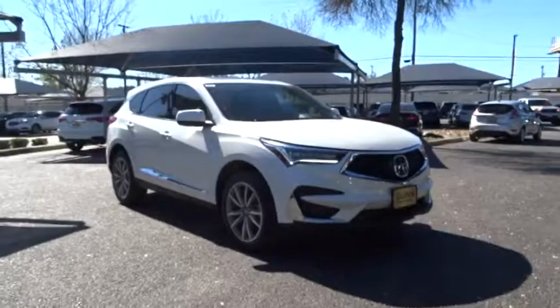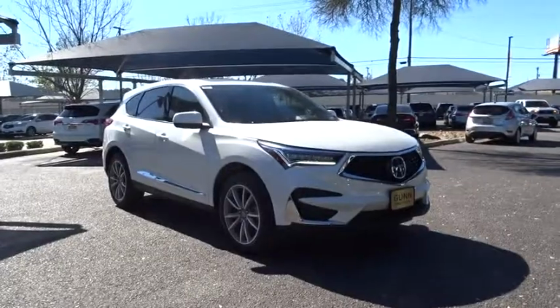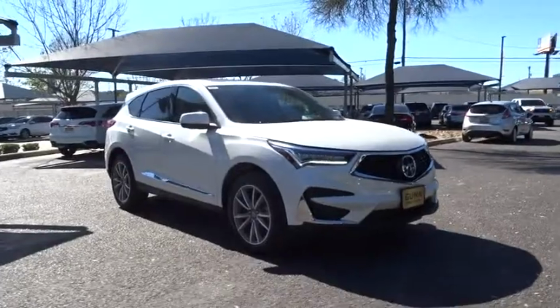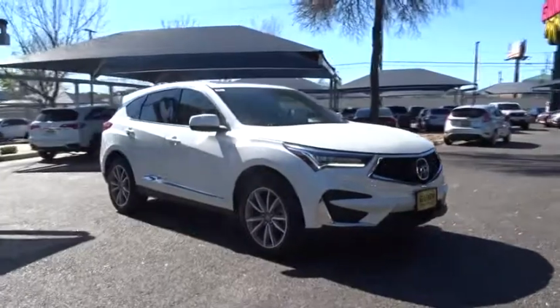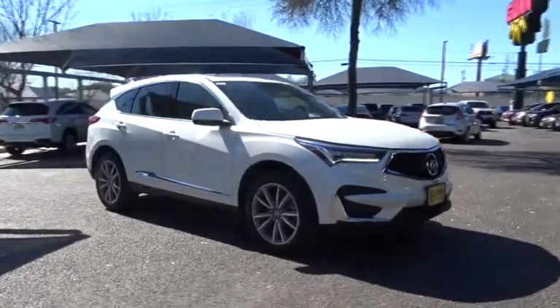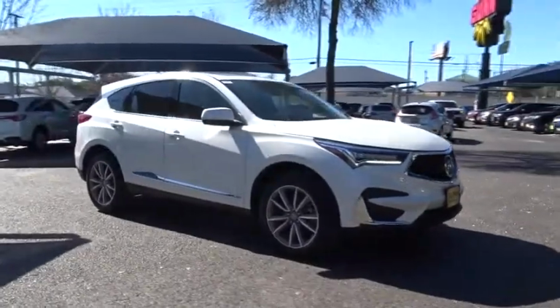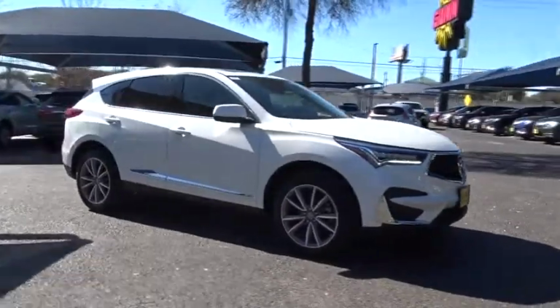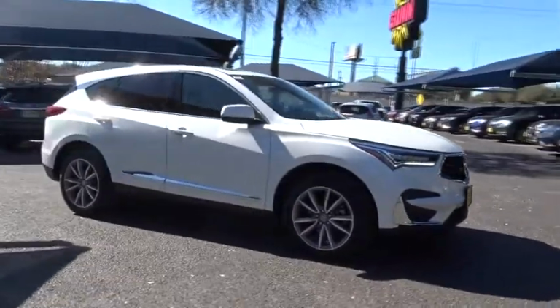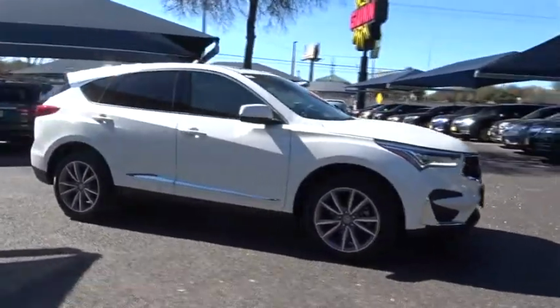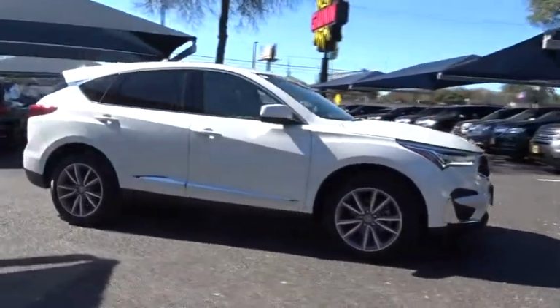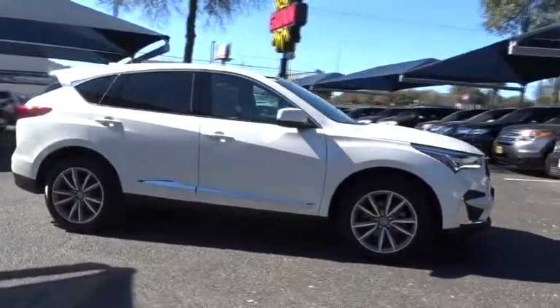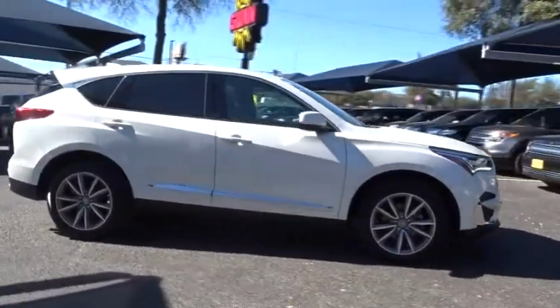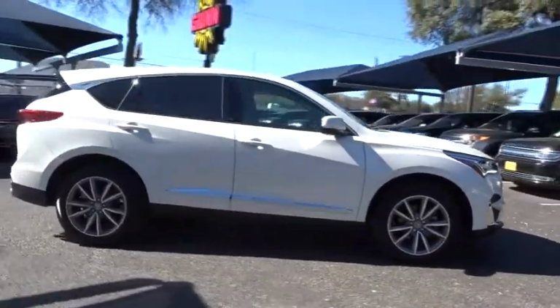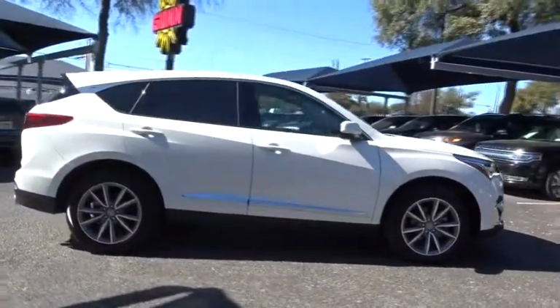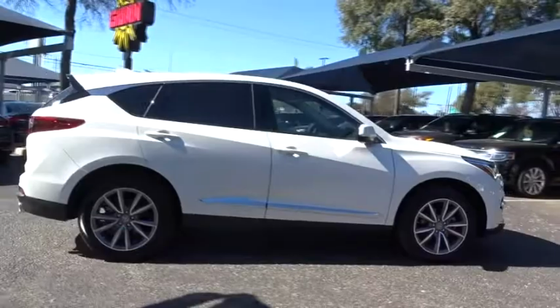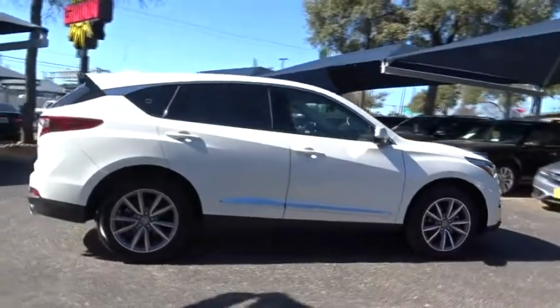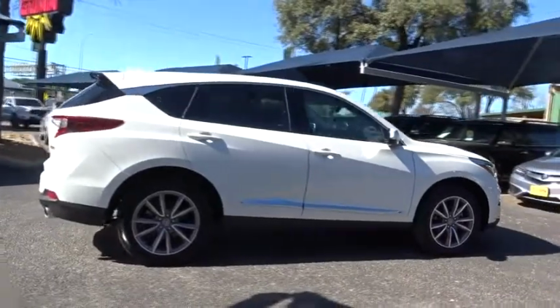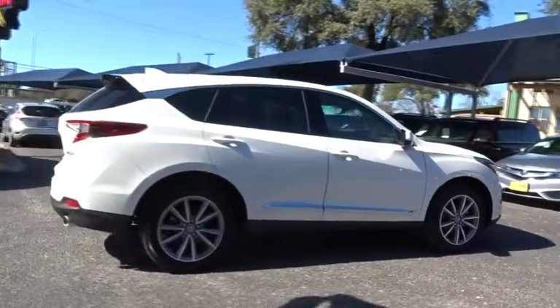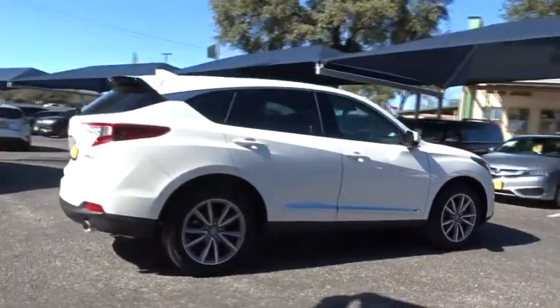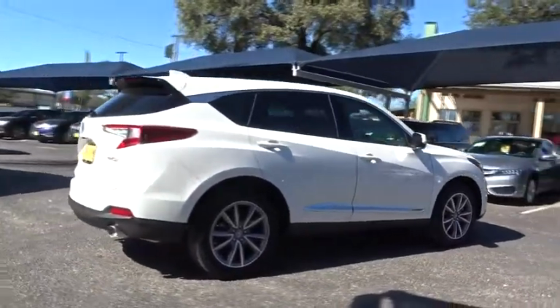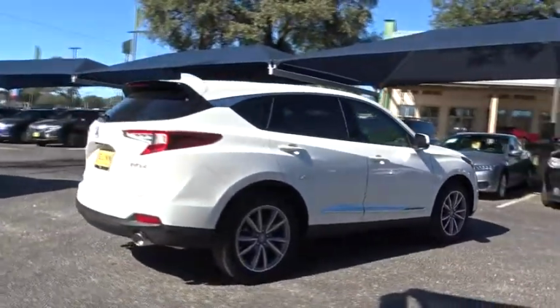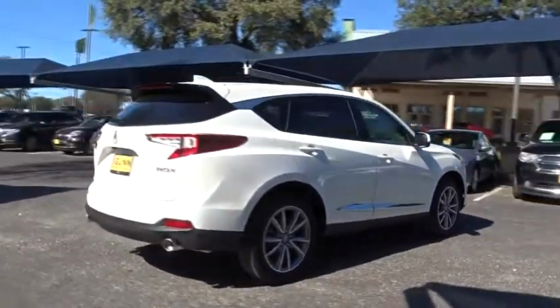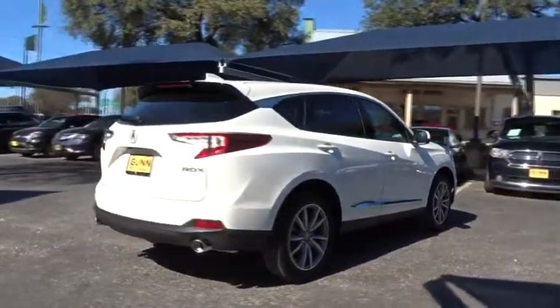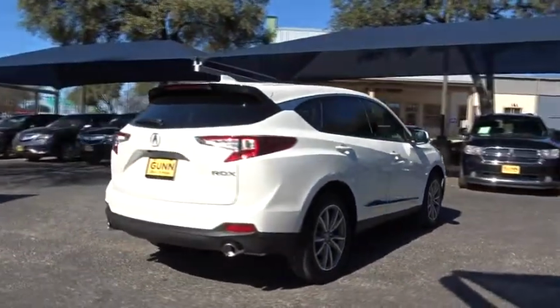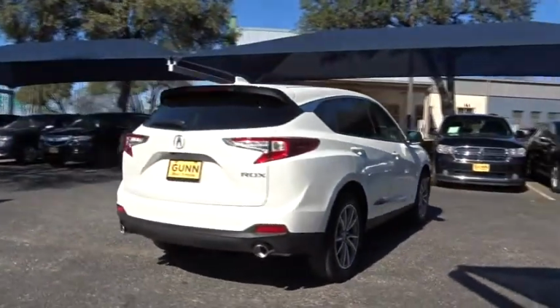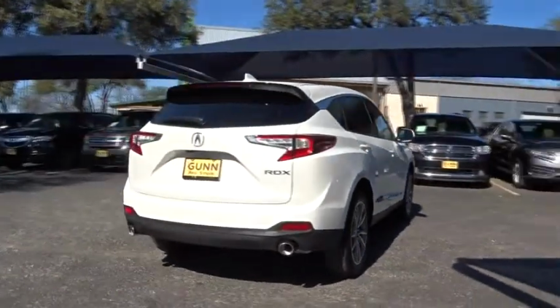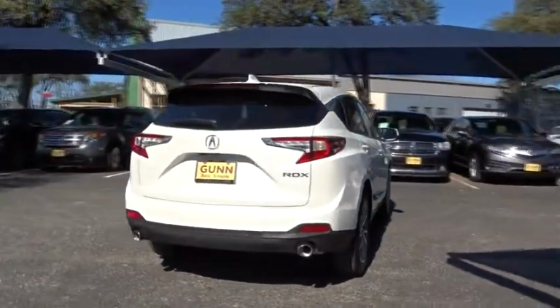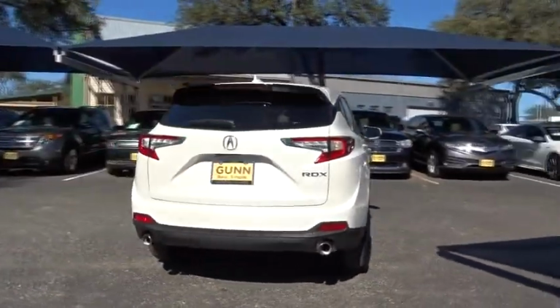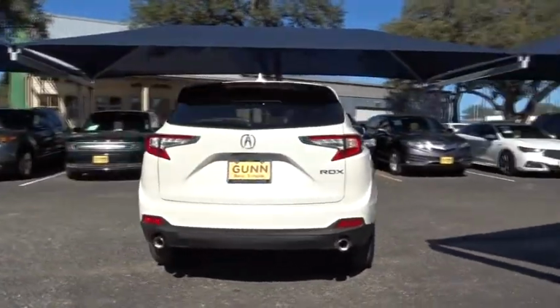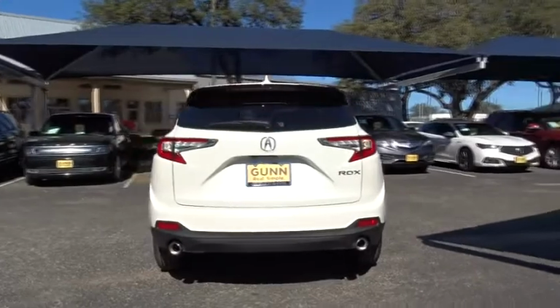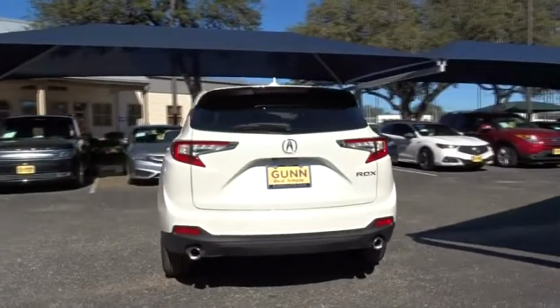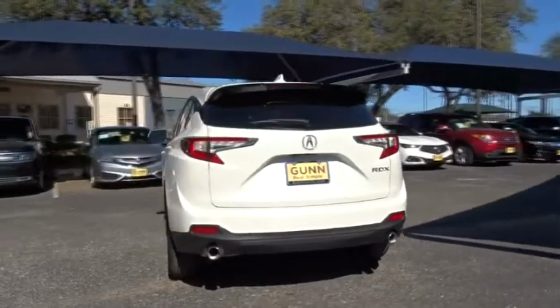2019 Acura RDX. Viewed as Acura's answer to BMW's sporty X3, the RDX offers a stylish interior, plenty of sport, and a nice amount of utility.